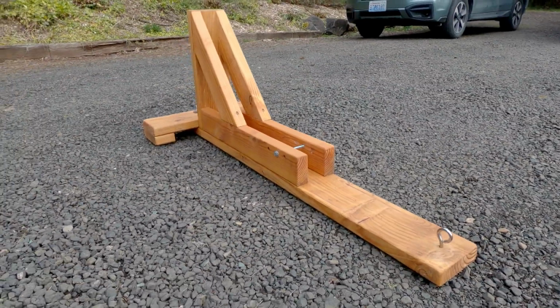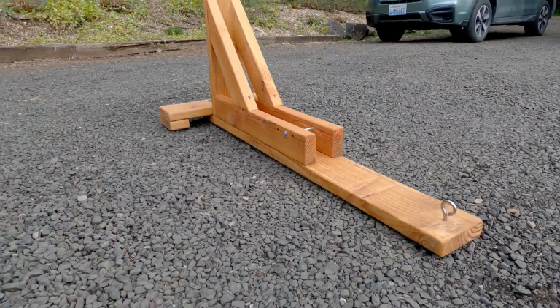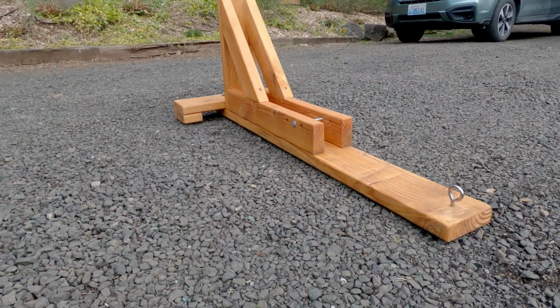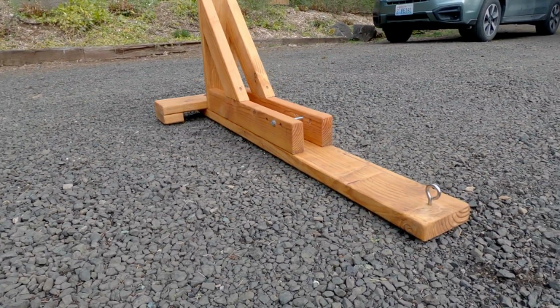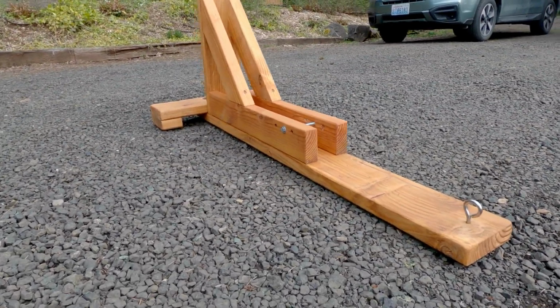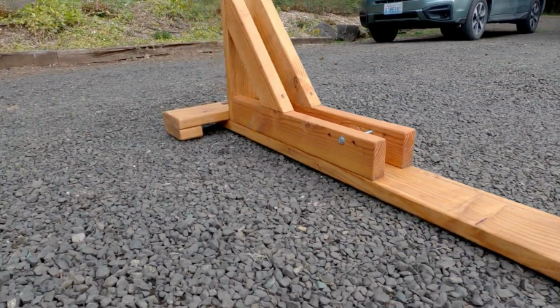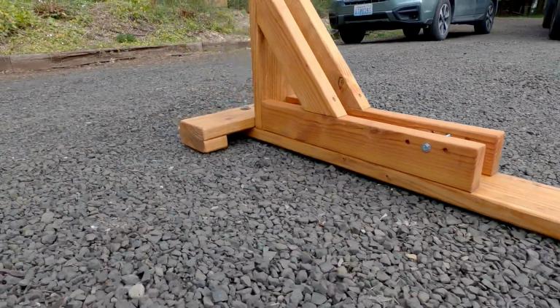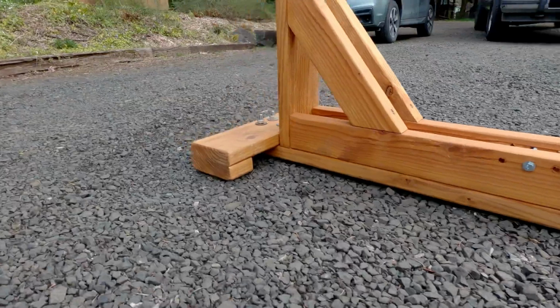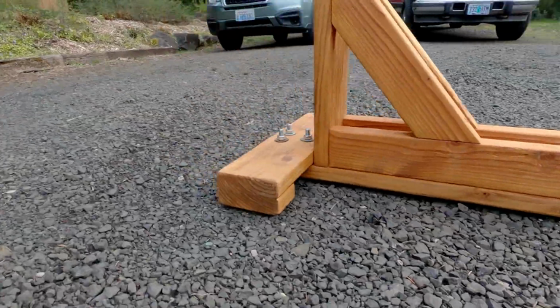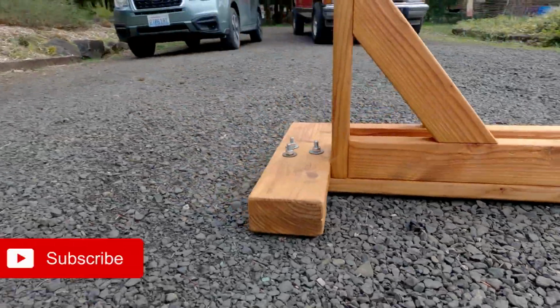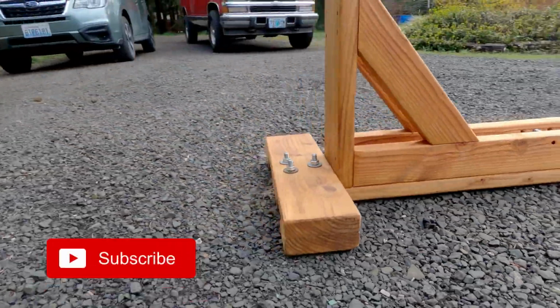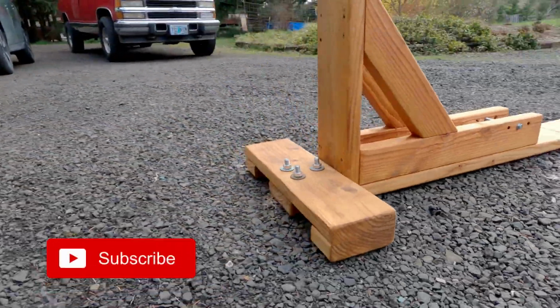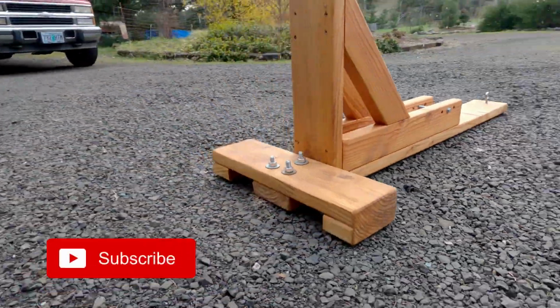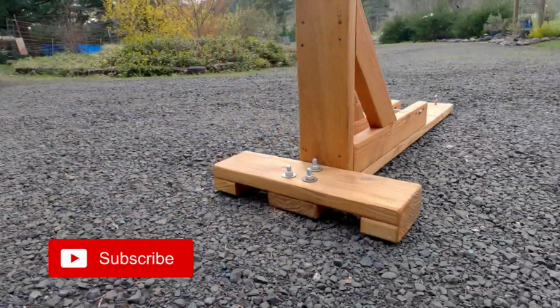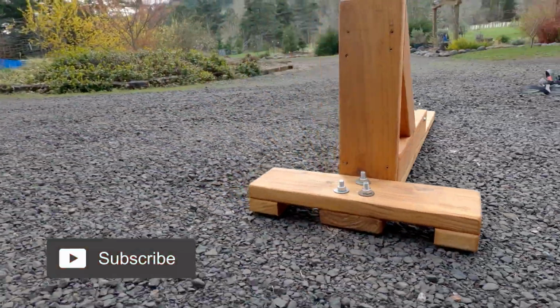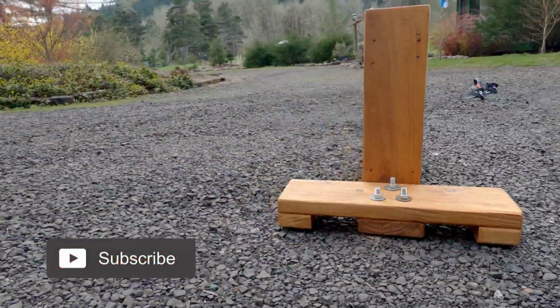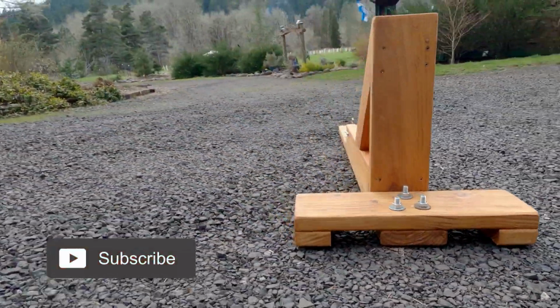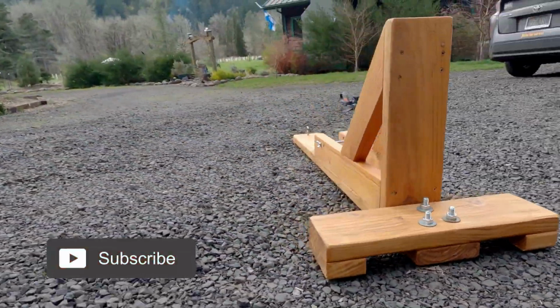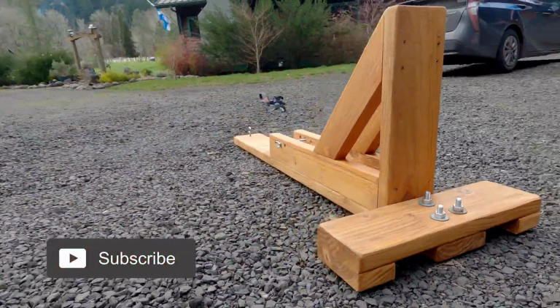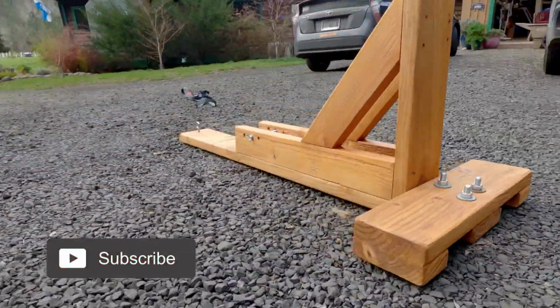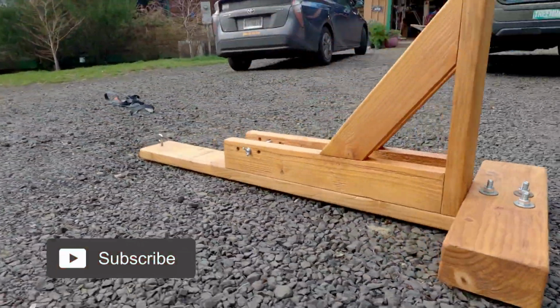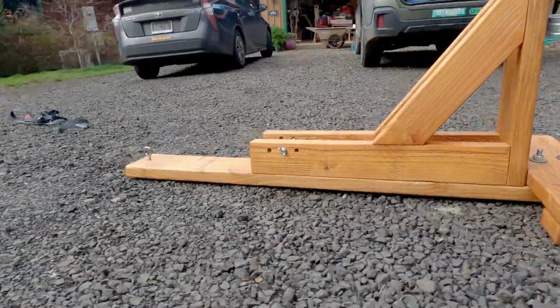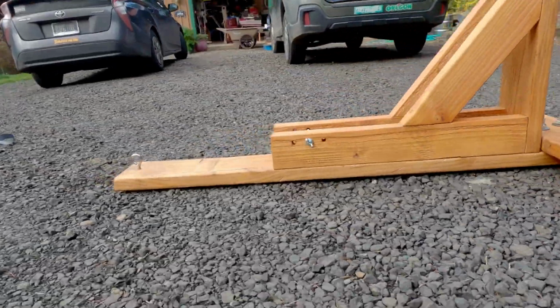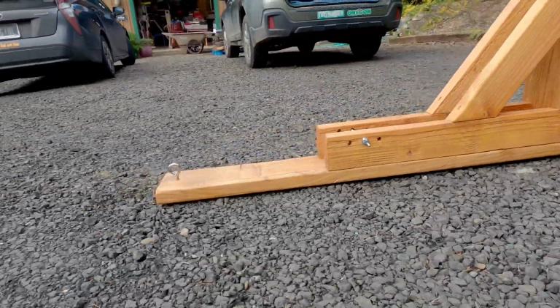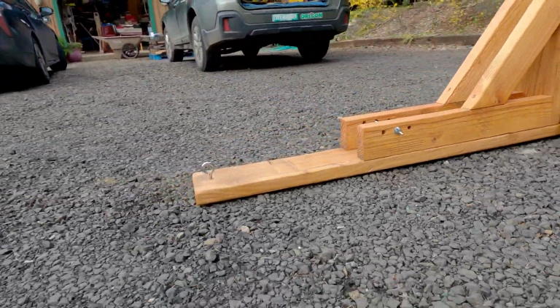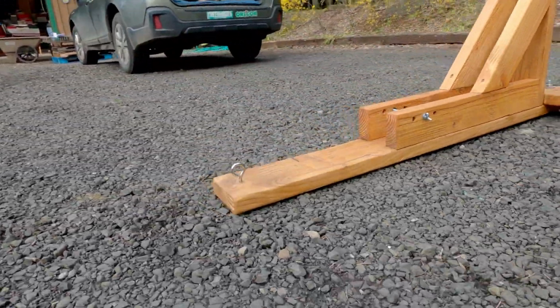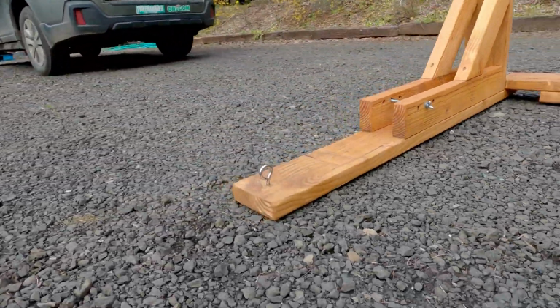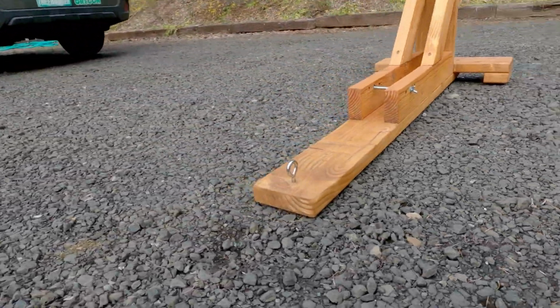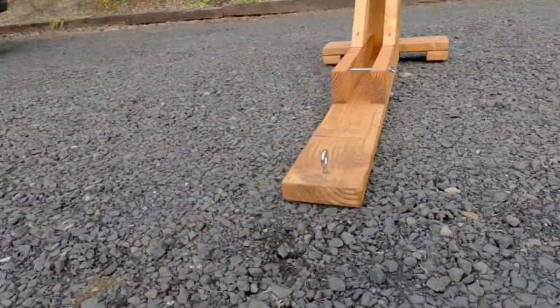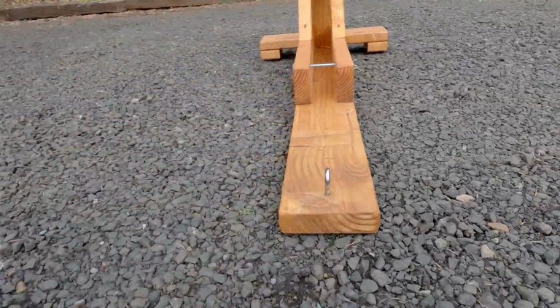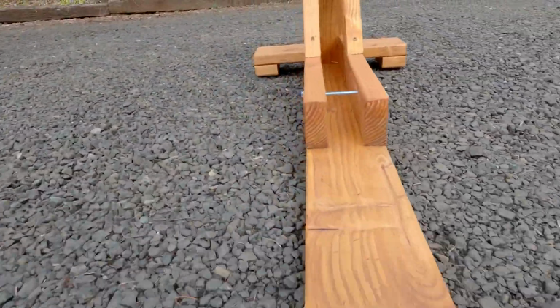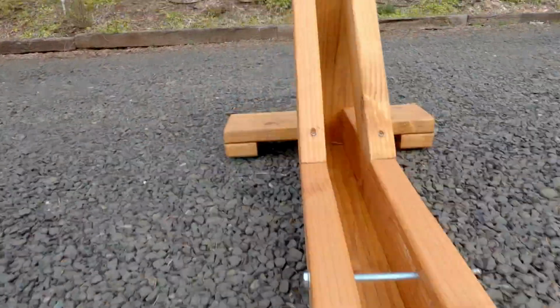Here's our finished manual trainer. Hit like and subscribe to show your support. Thanks for joining me in the Mountain Bike Woodshop today. I'm Claire Jenks and I'll see you out on the trails.